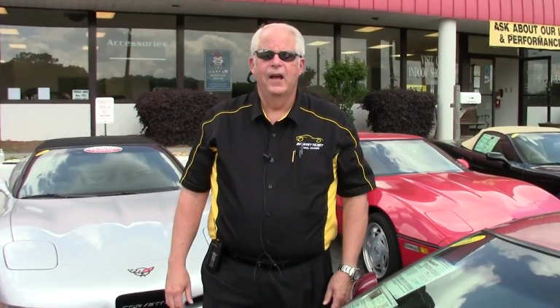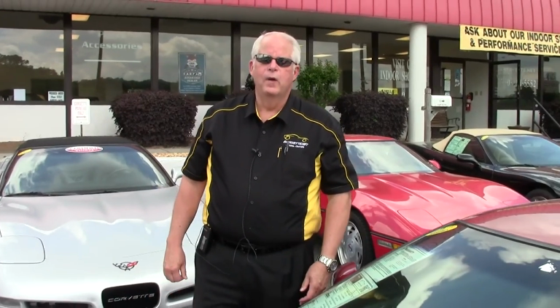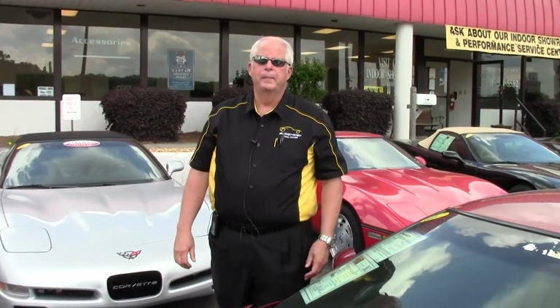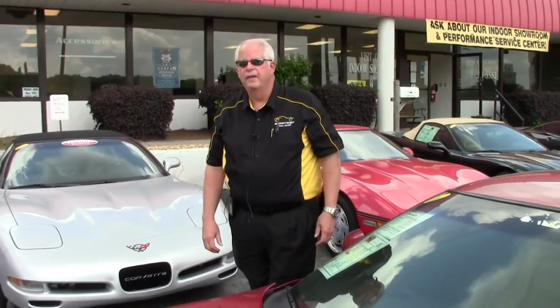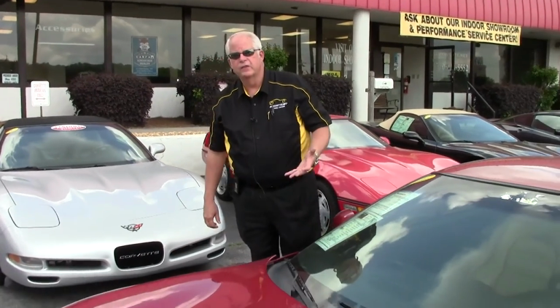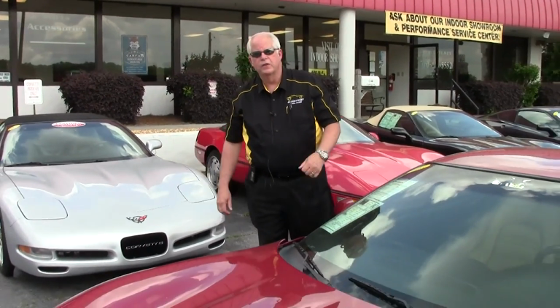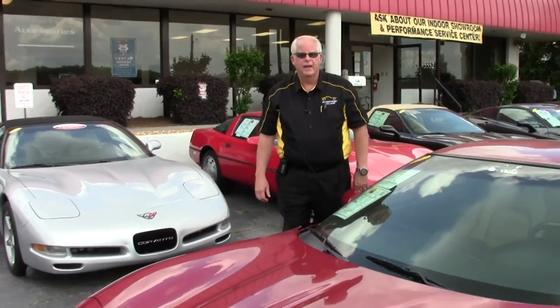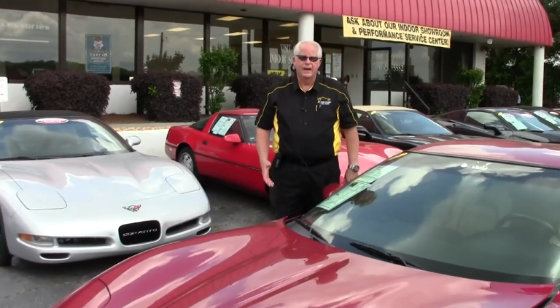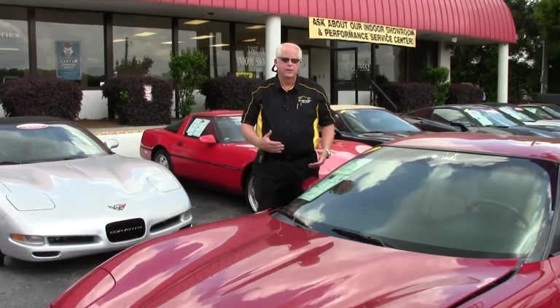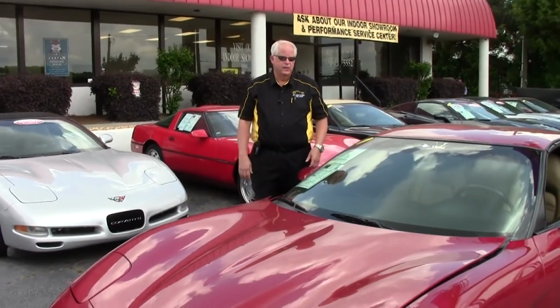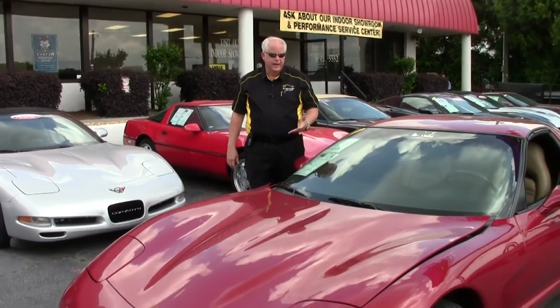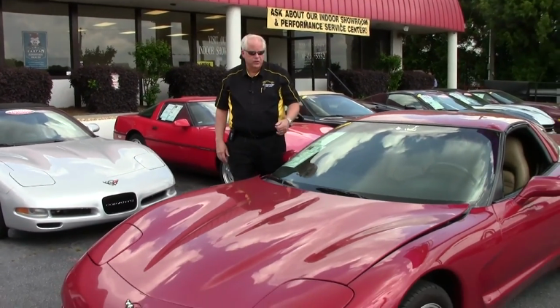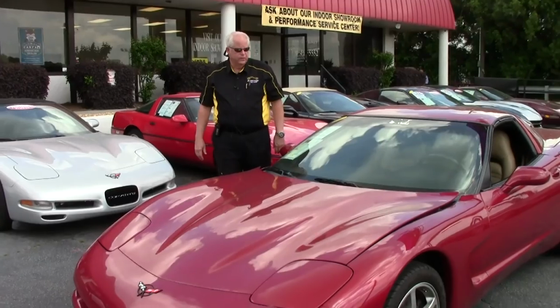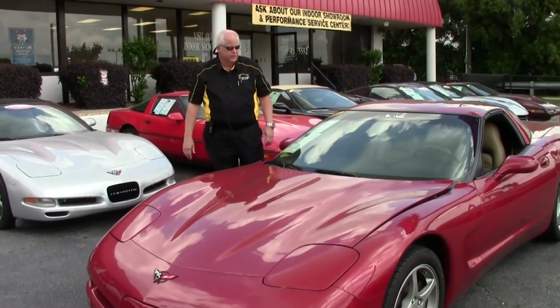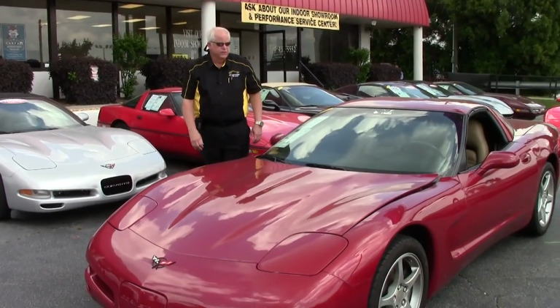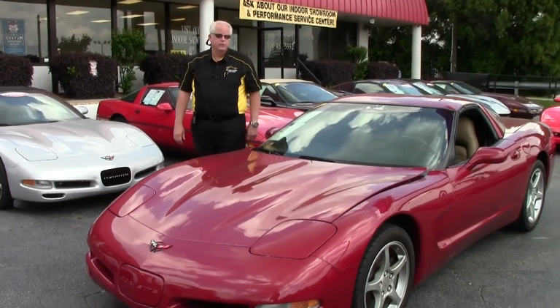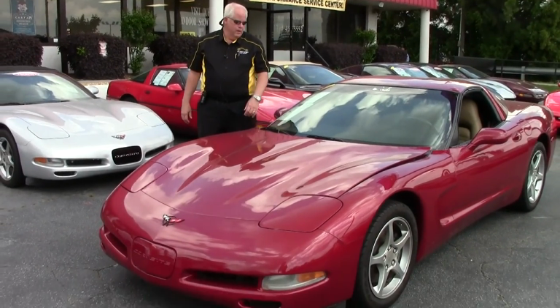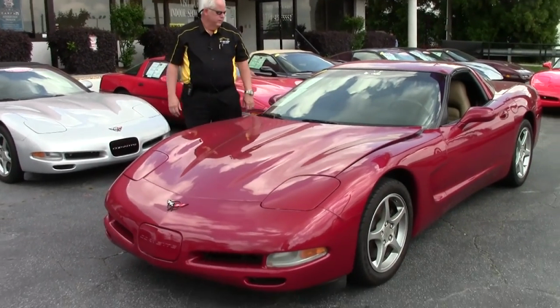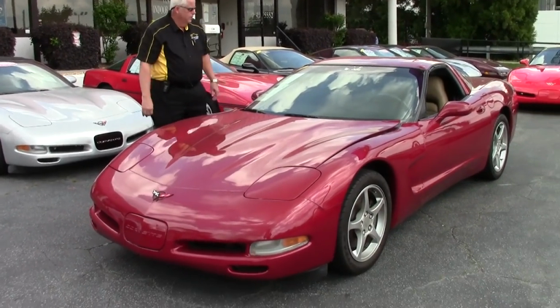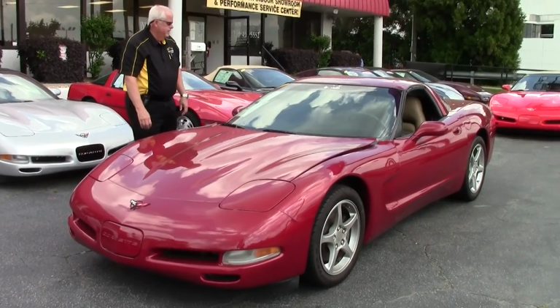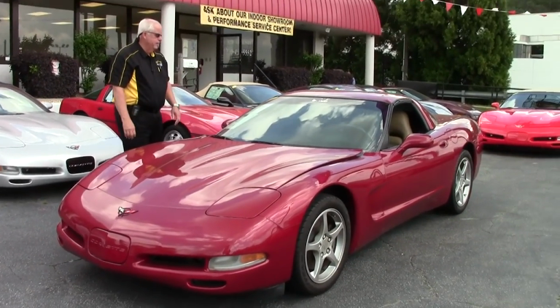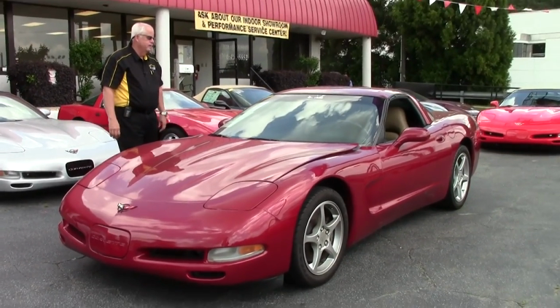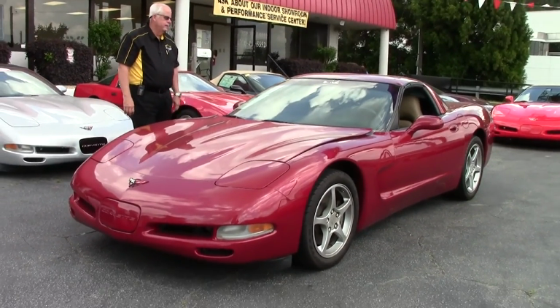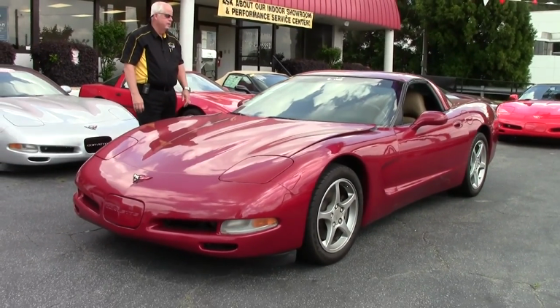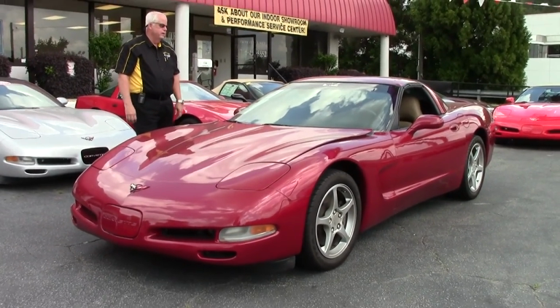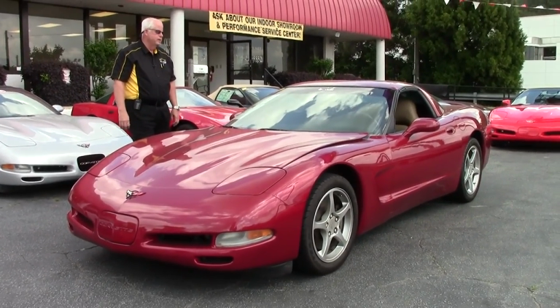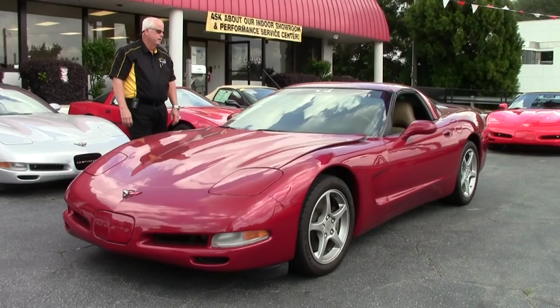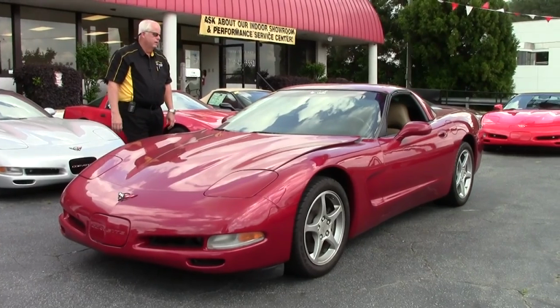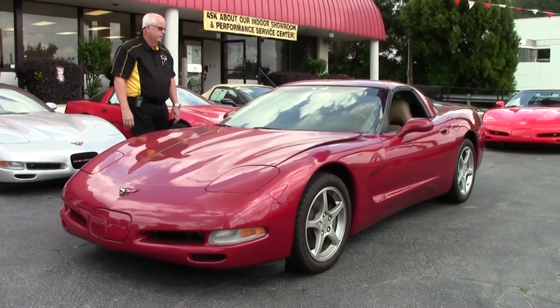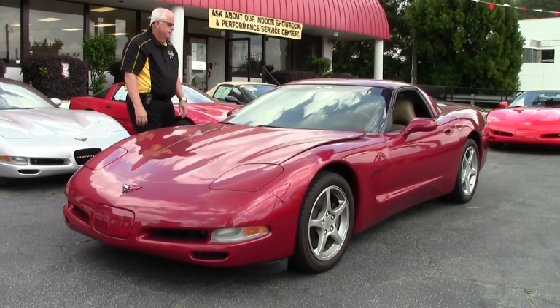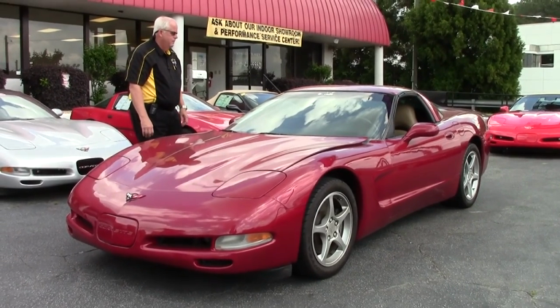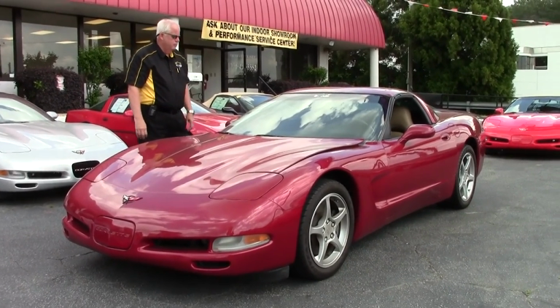Hello and welcome to BioVet on this gorgeous day. My name's Rick Engel and I'd like to show you this 2001 1SB Light Oak Interior Mag Red.